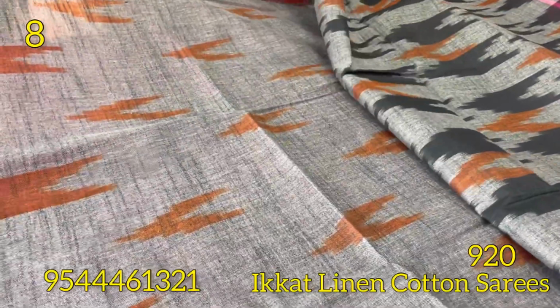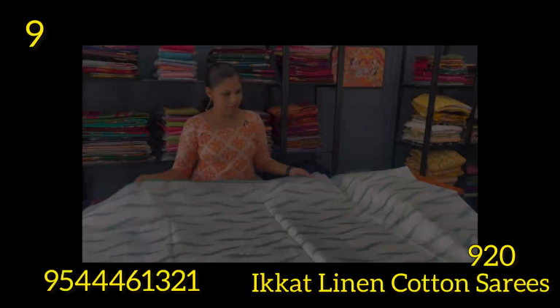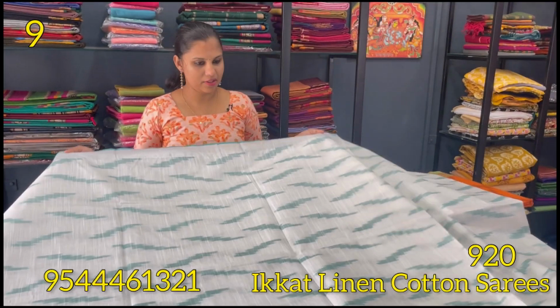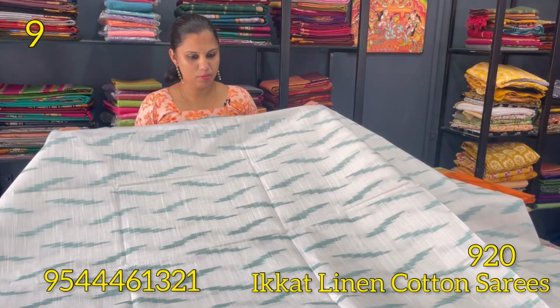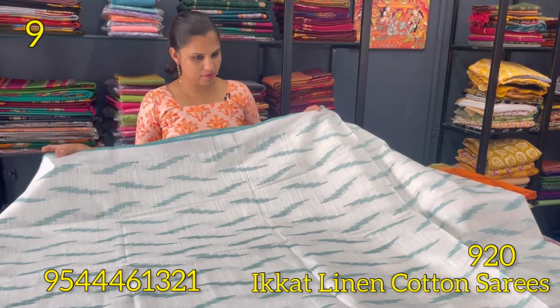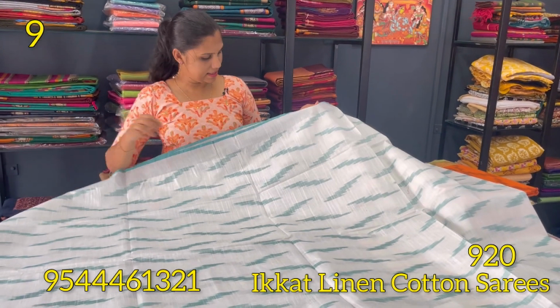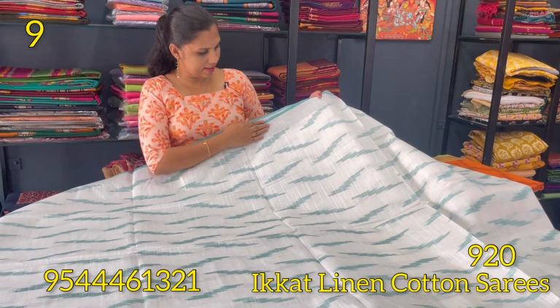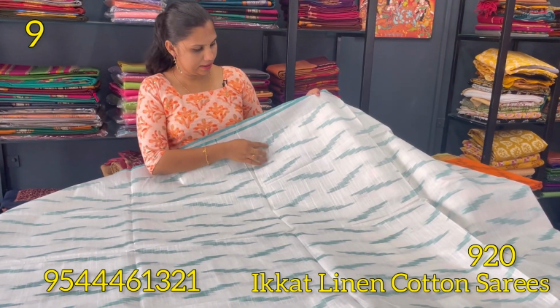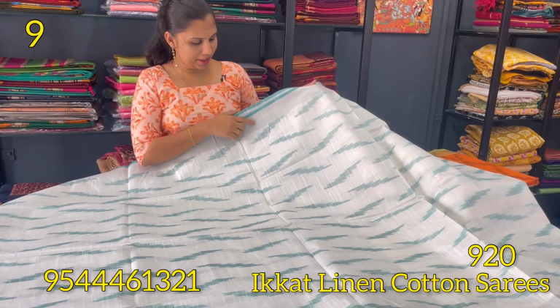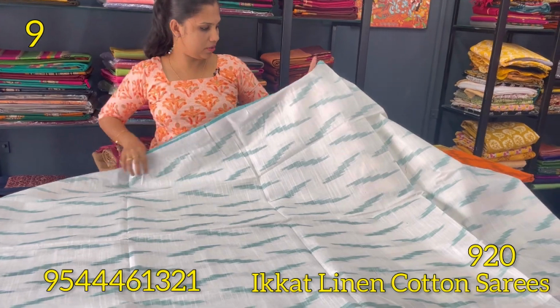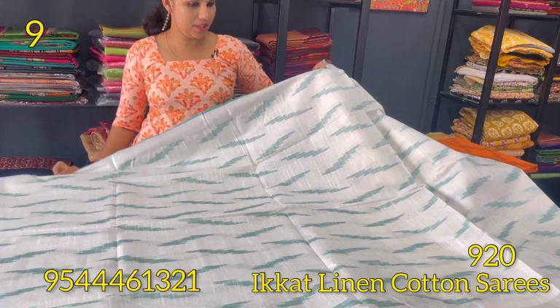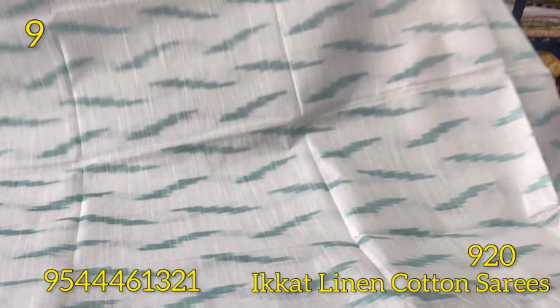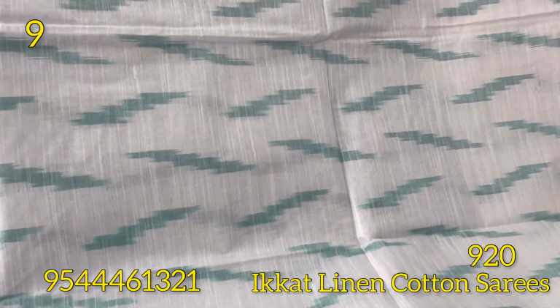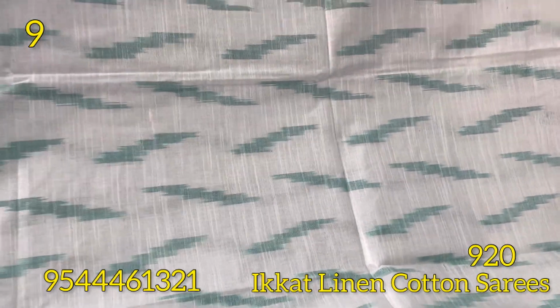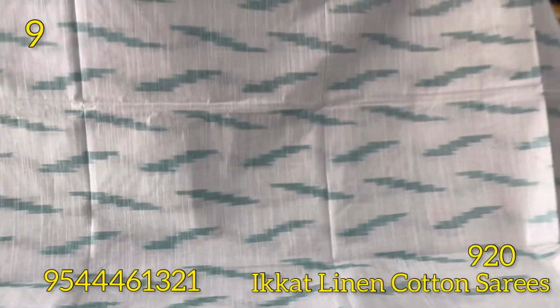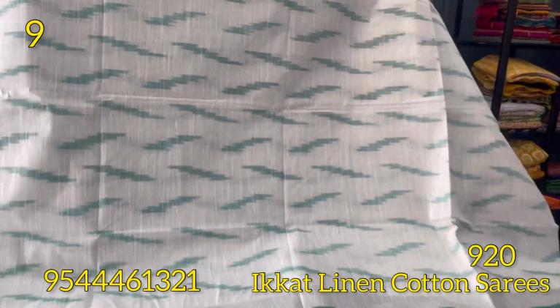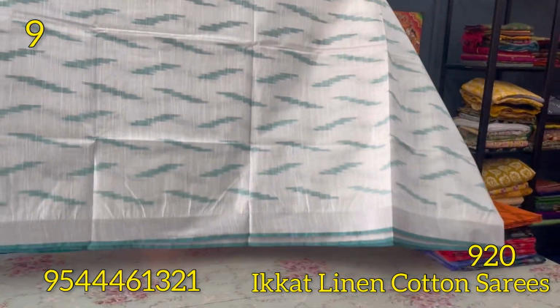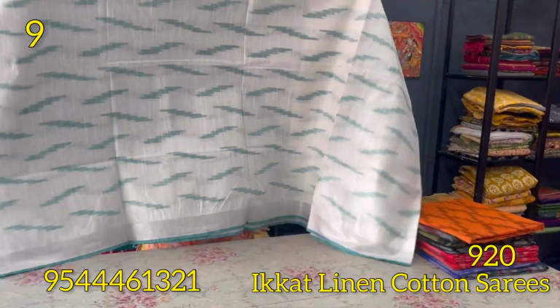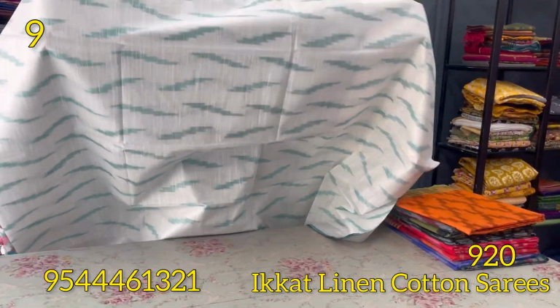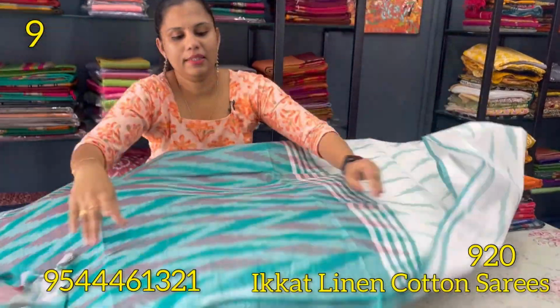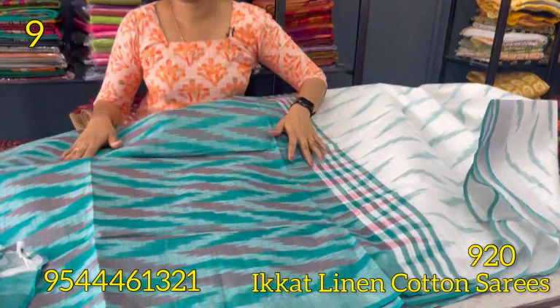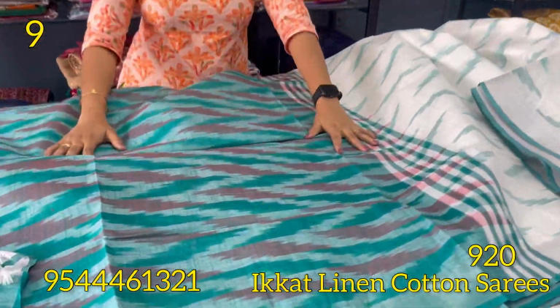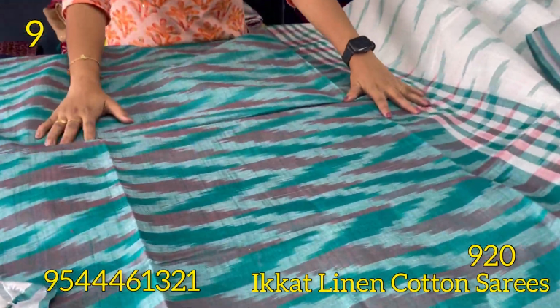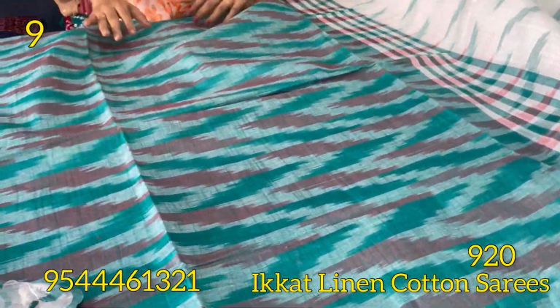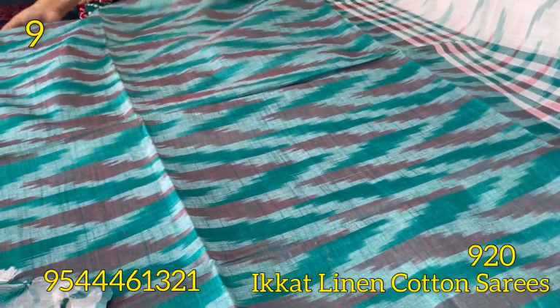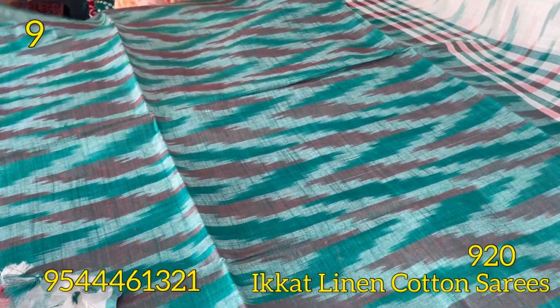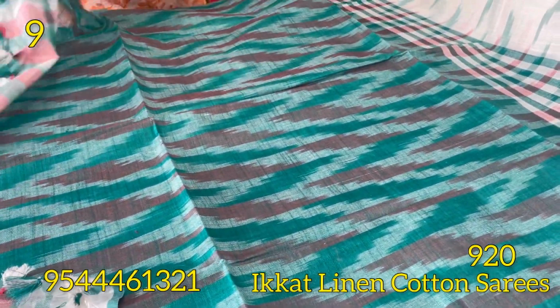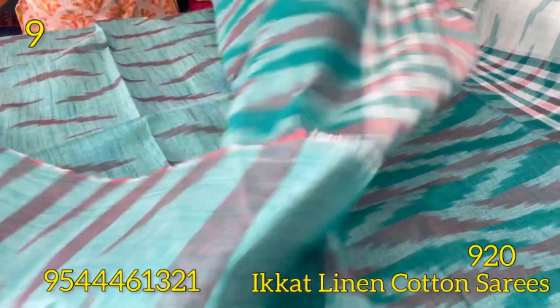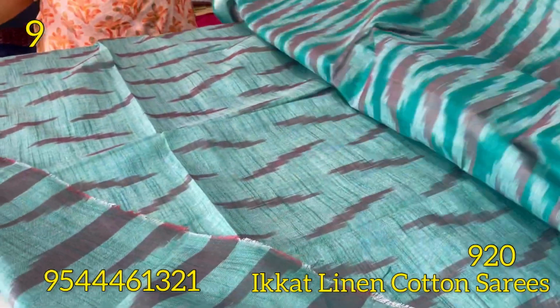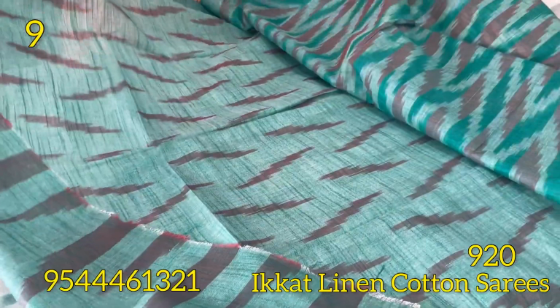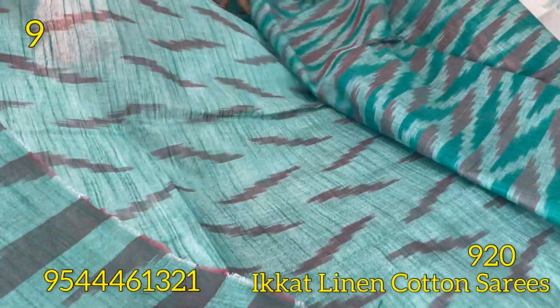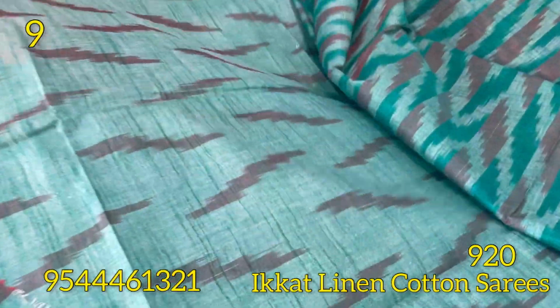This is the half gray, next it is white — a color tone combination of white and green. The blouse is the same color portion.